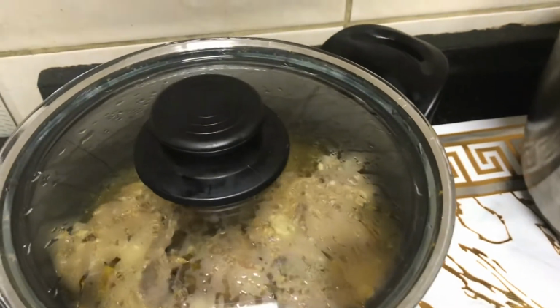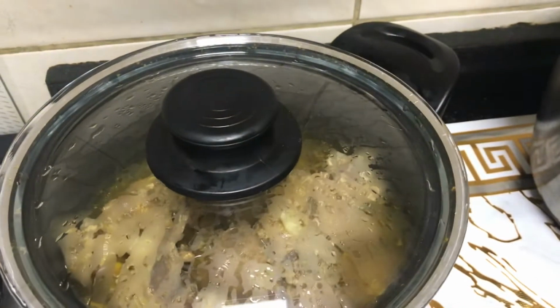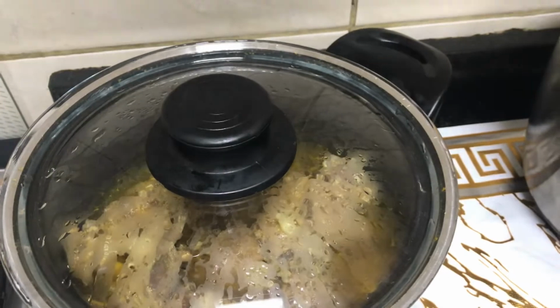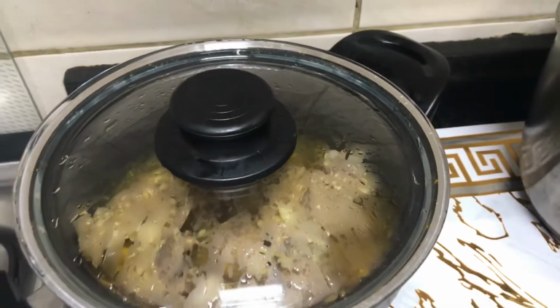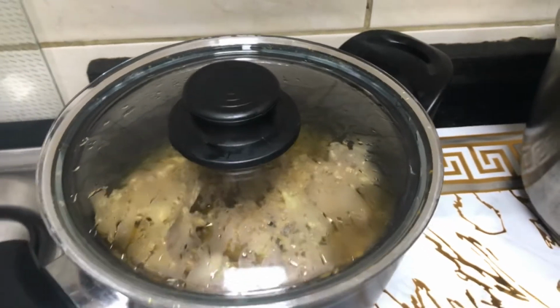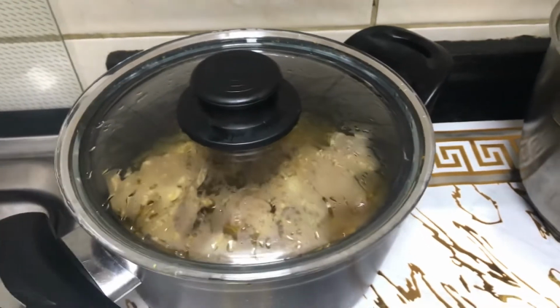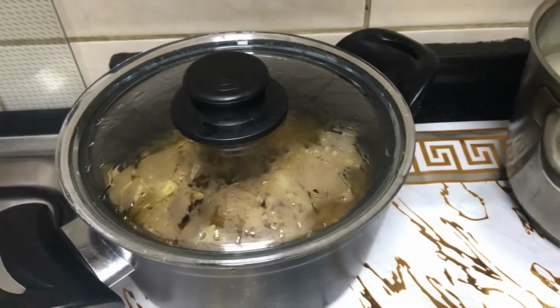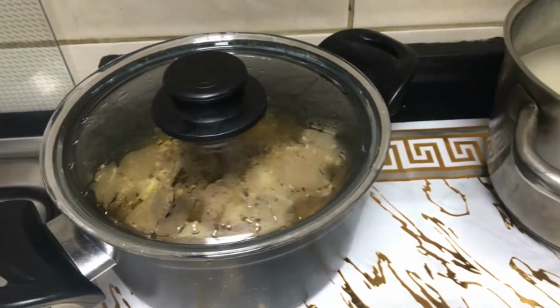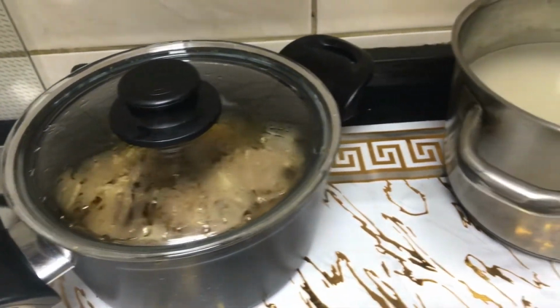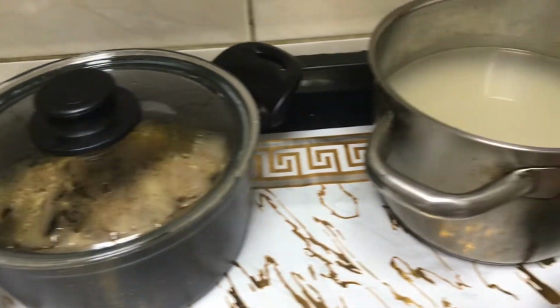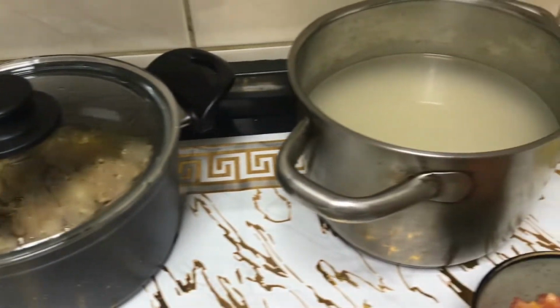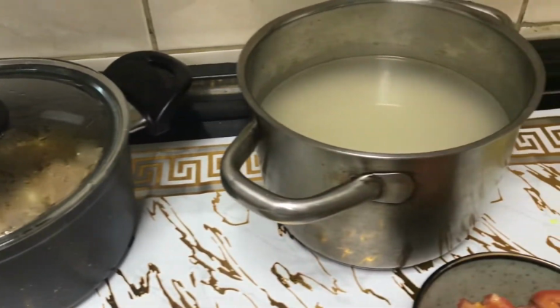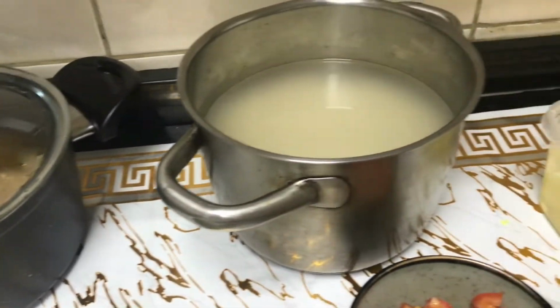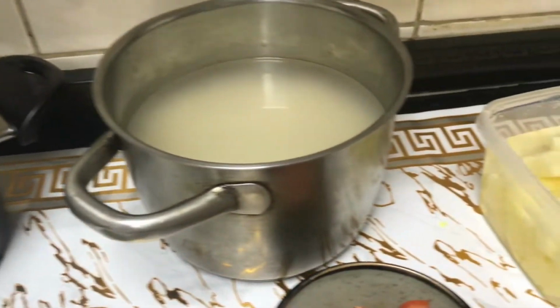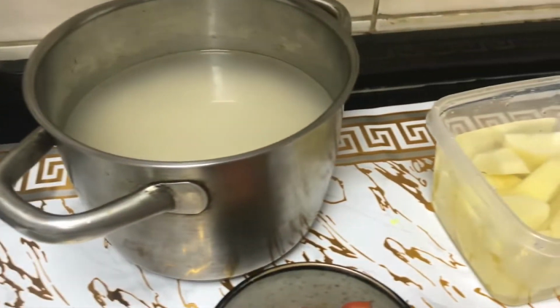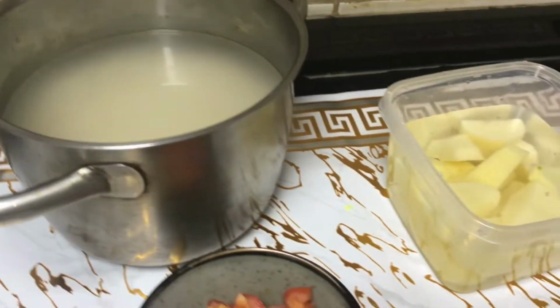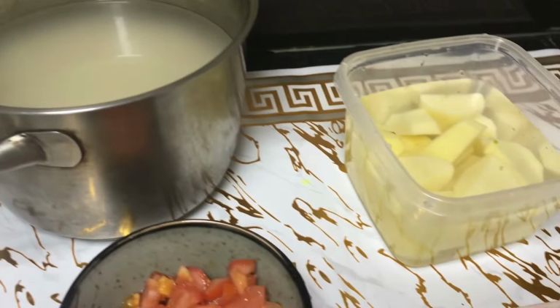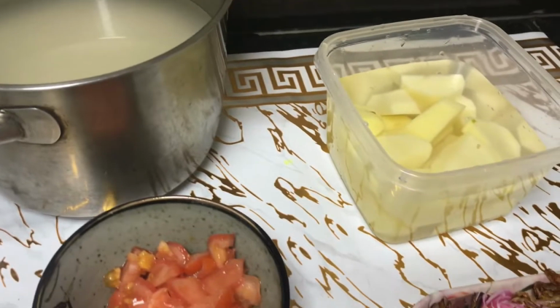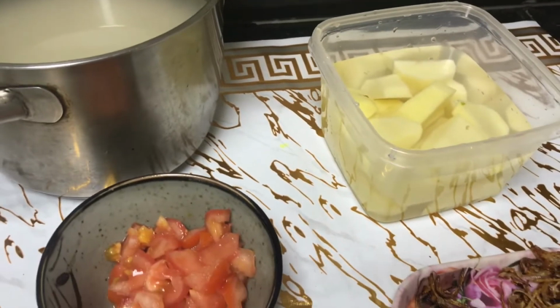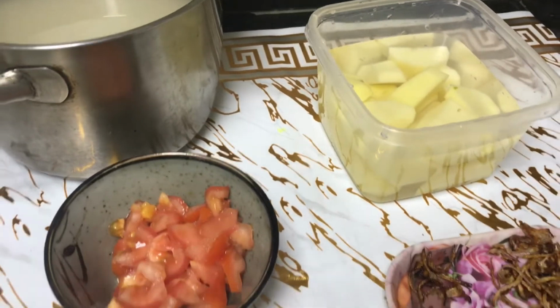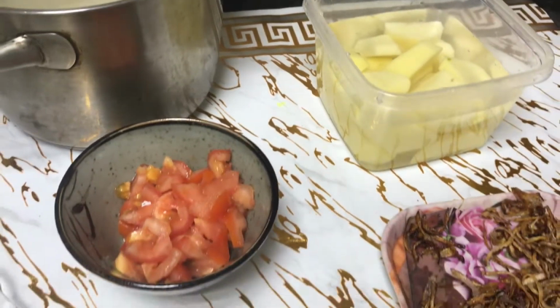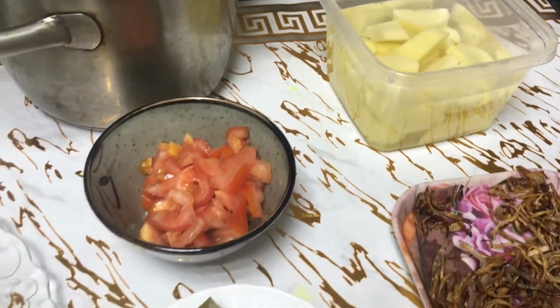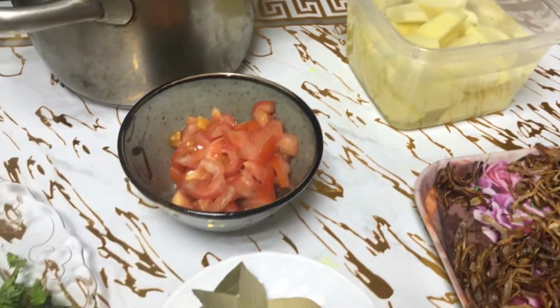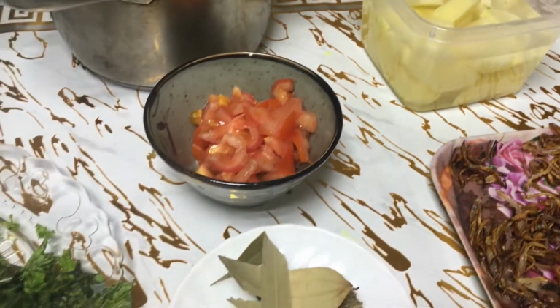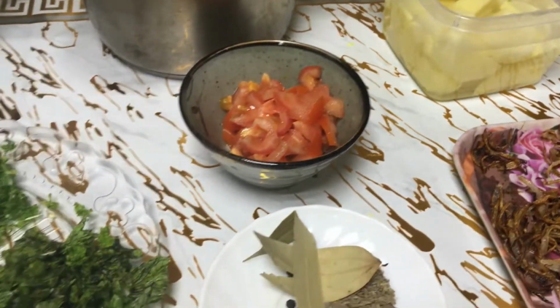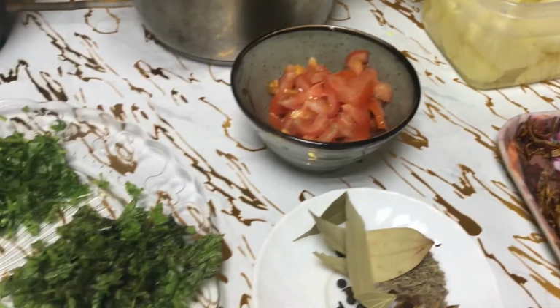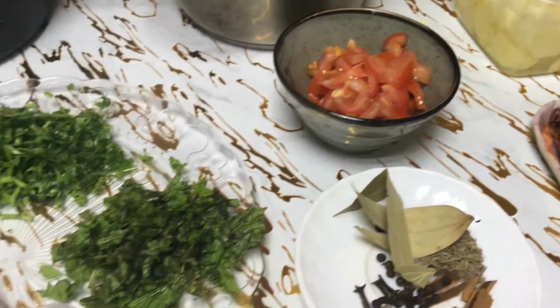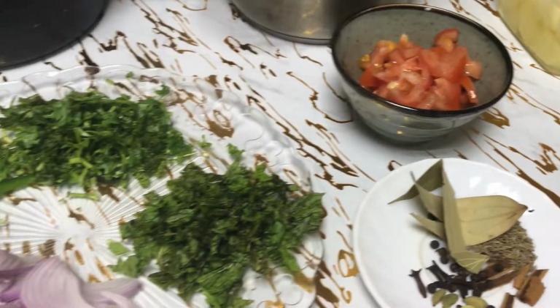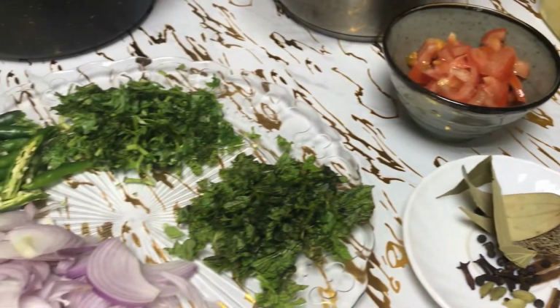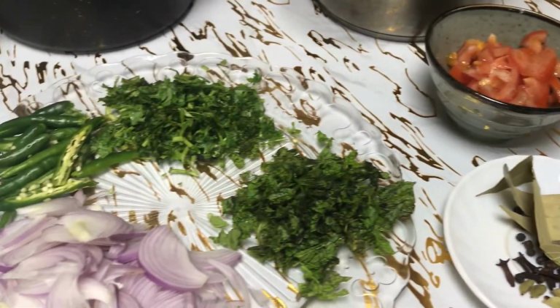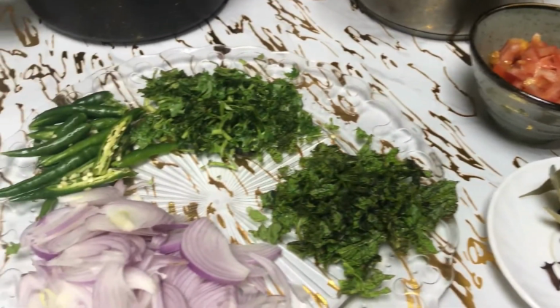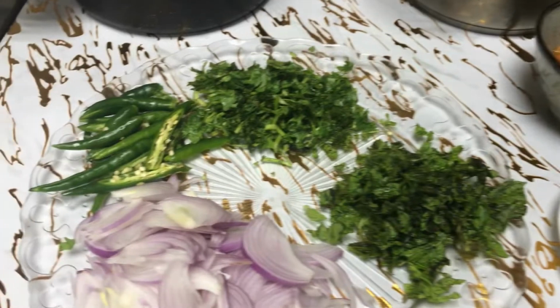Assalamu alaikum, hello friends, welcome back to my YouTube channel. Today I will share my mutton pulao recipe. It is a very simple recipe but it is a very tasty dish, so you should try it.